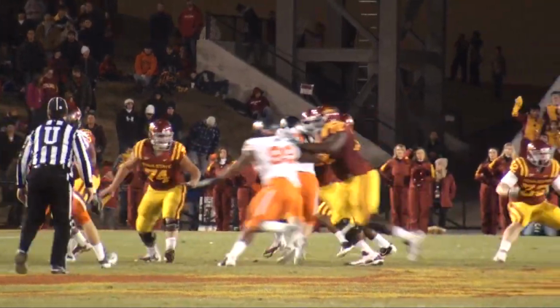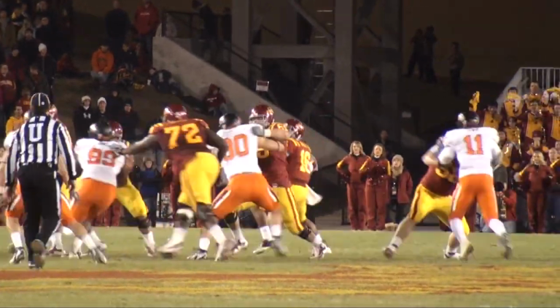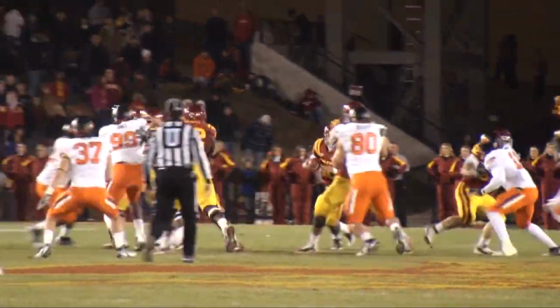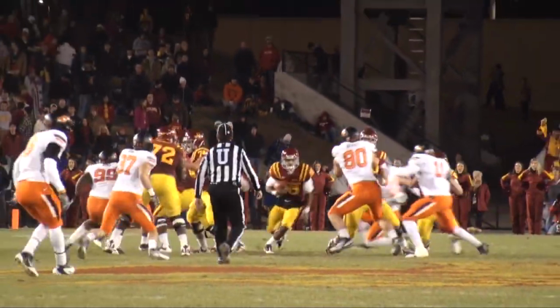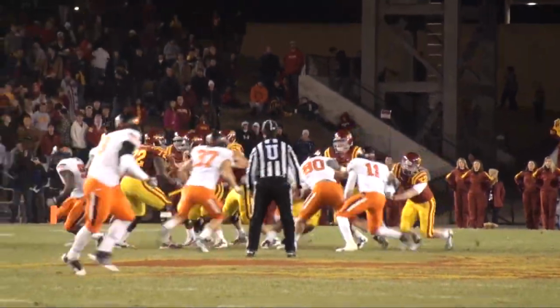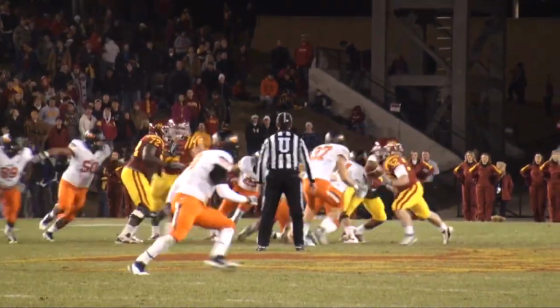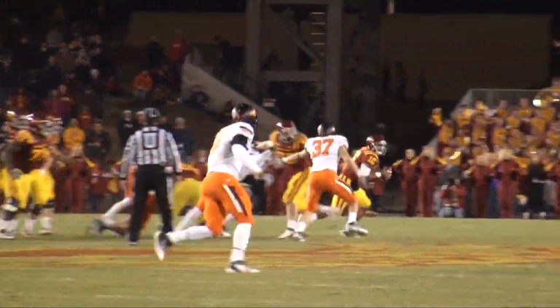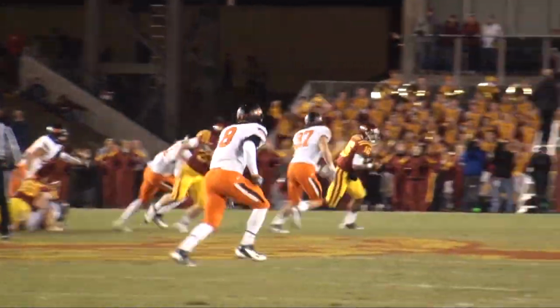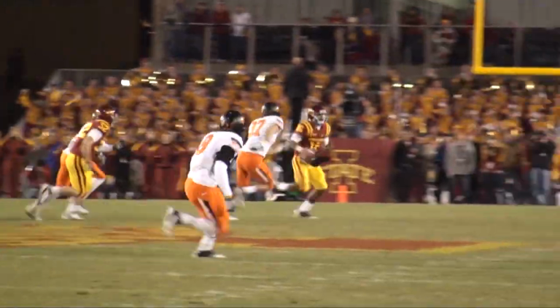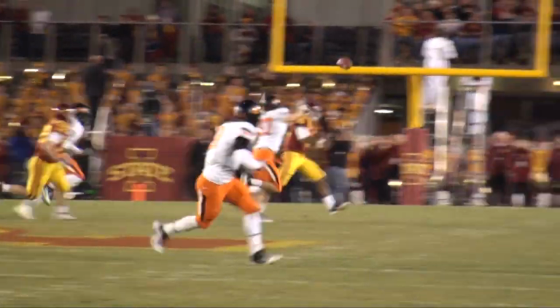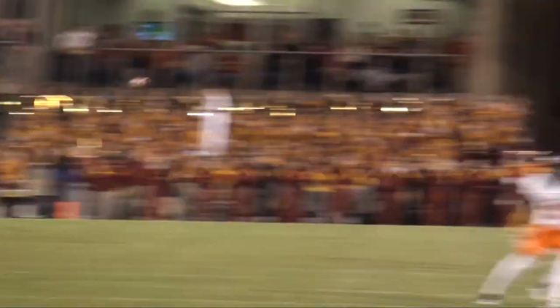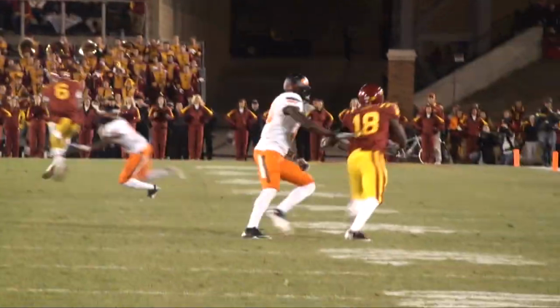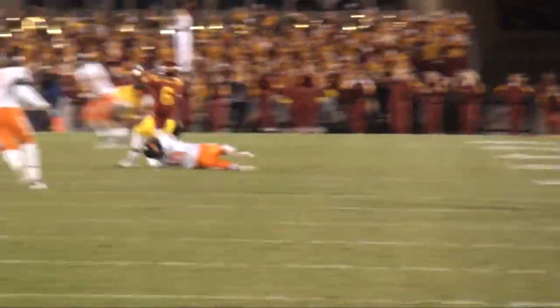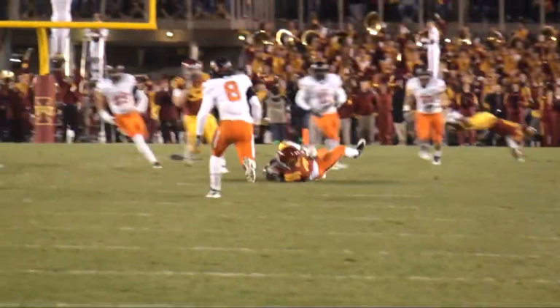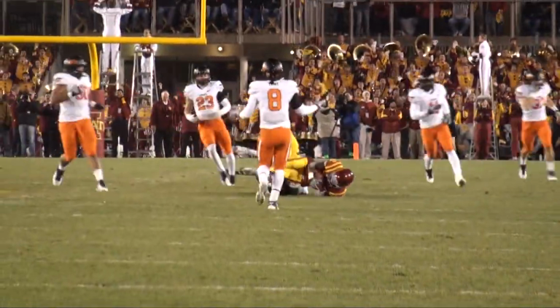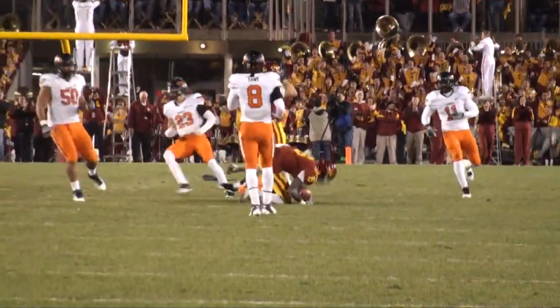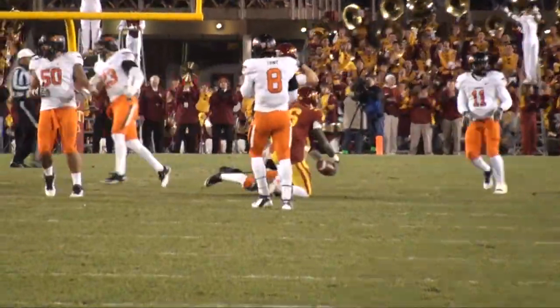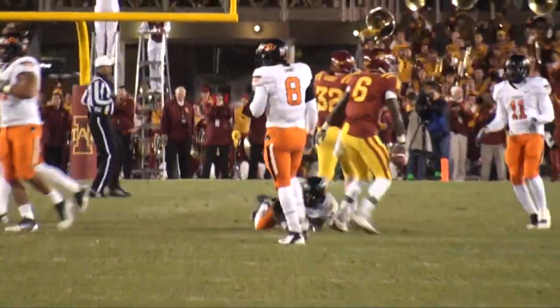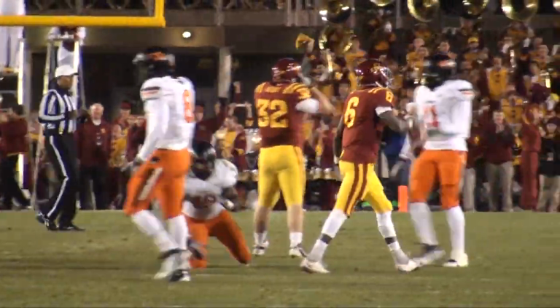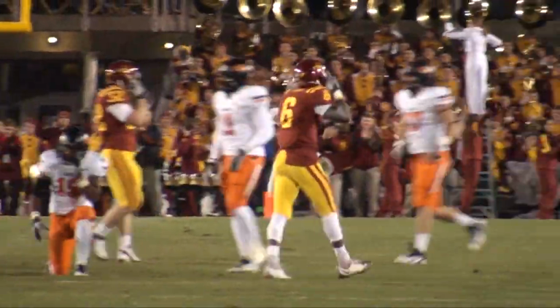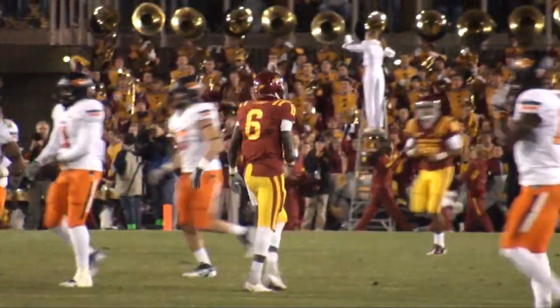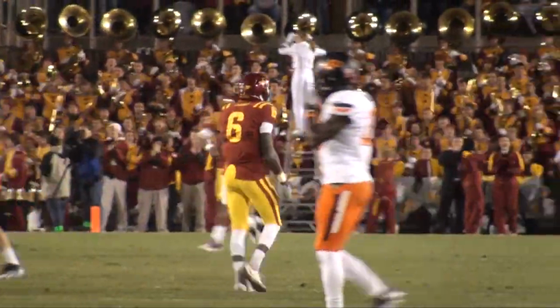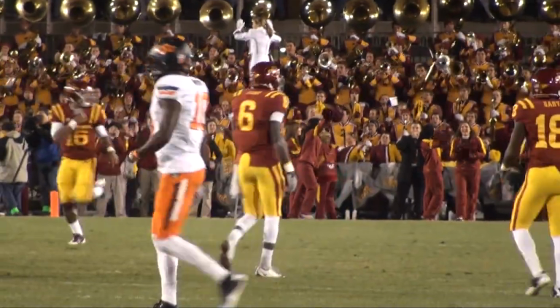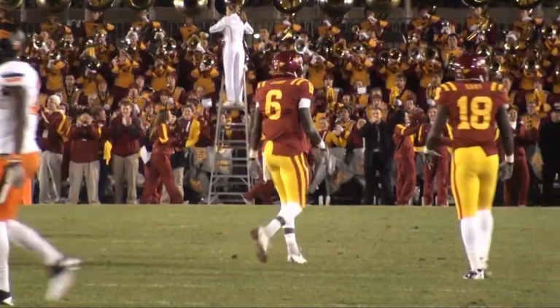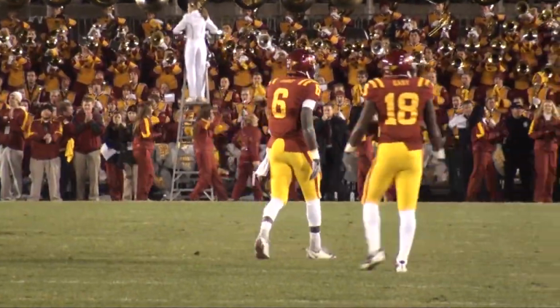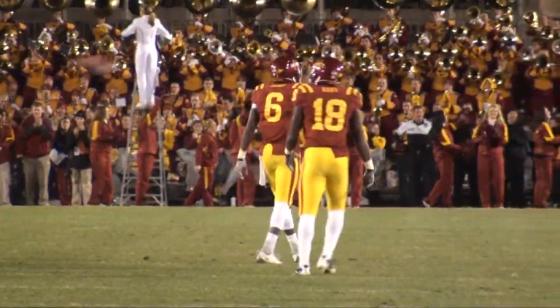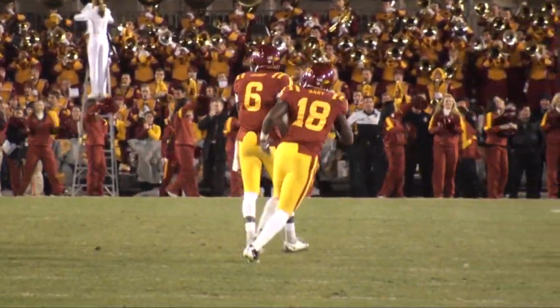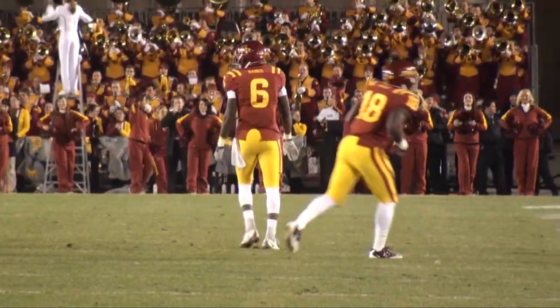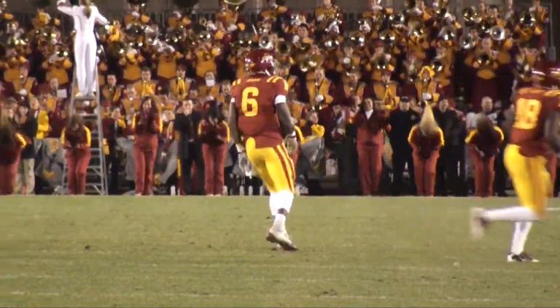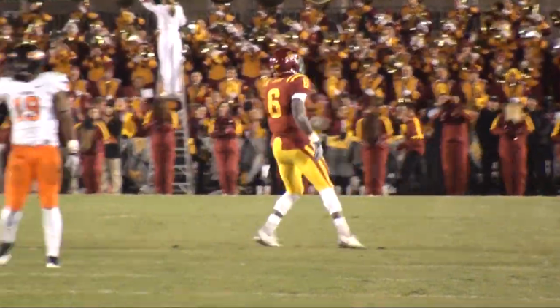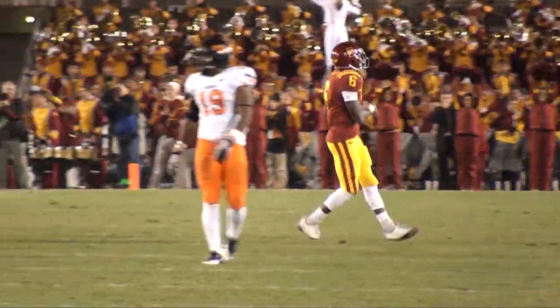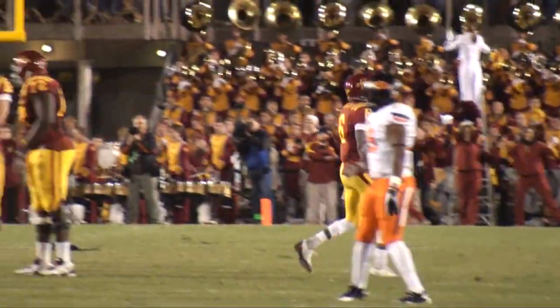Barnett drops, here comes a rush, he tries to run with it, and he's met — he escapes to the left, now does throw it! First down Iowa State, the catch by Darius Starks. What a scramble by Barnett, at the 47-yard line, the Cyclones pick up eight!